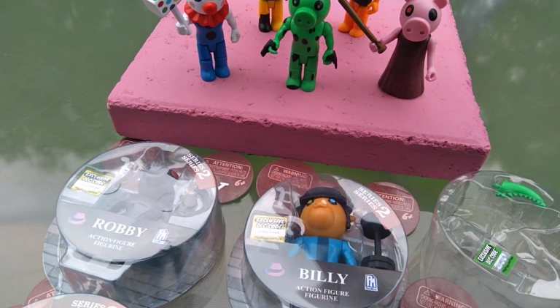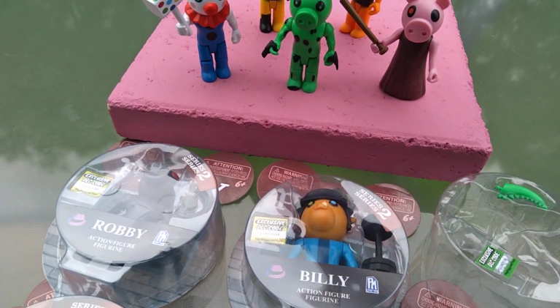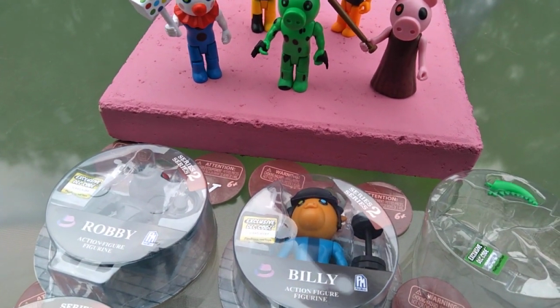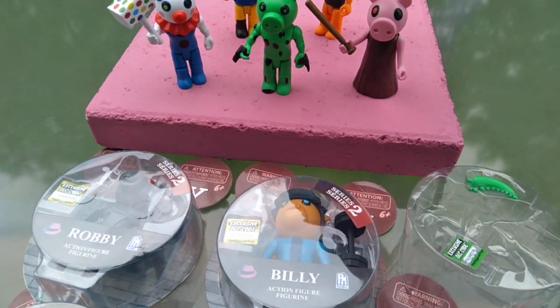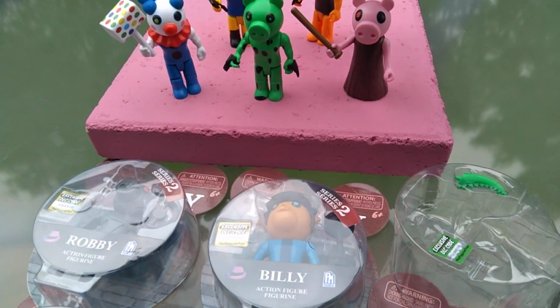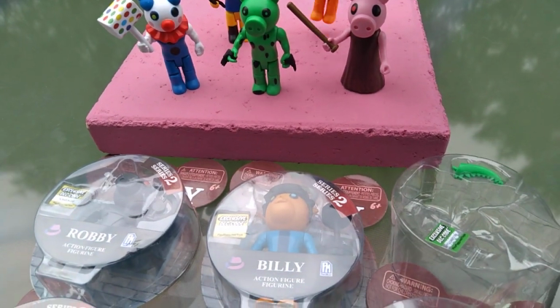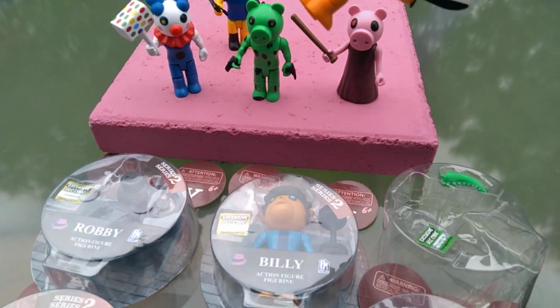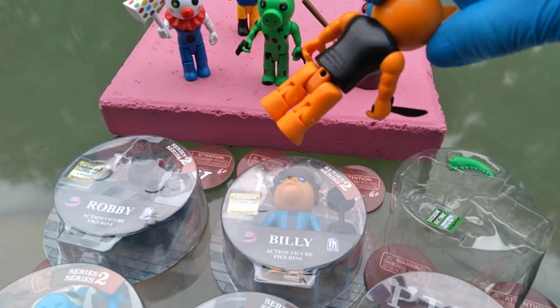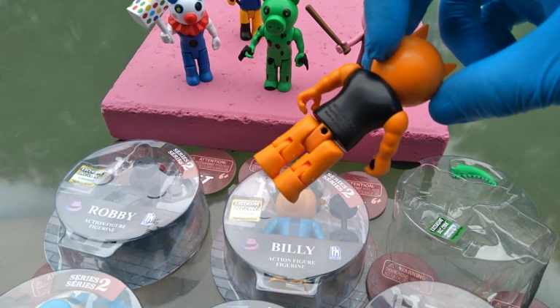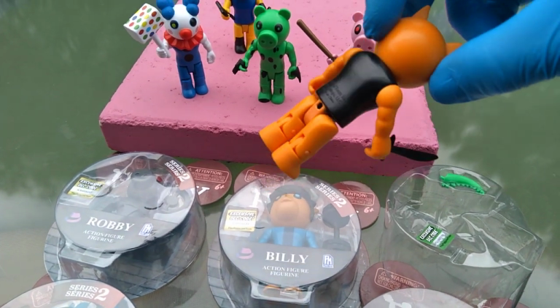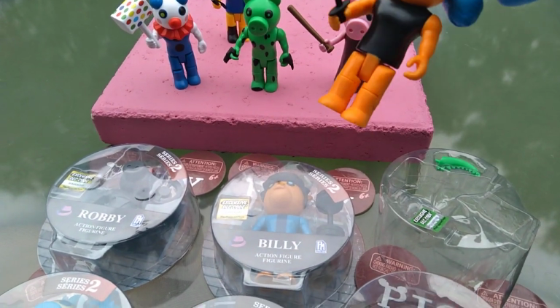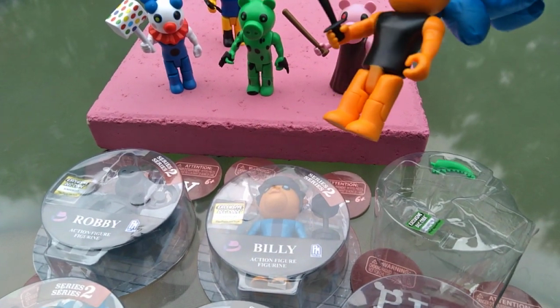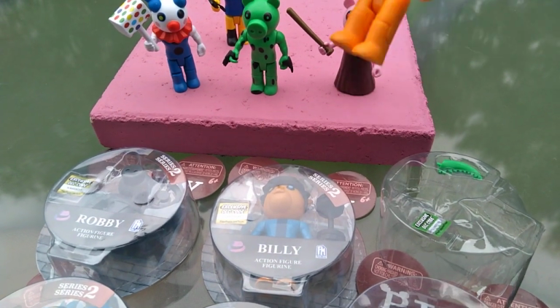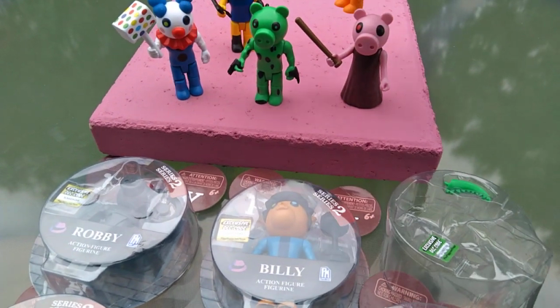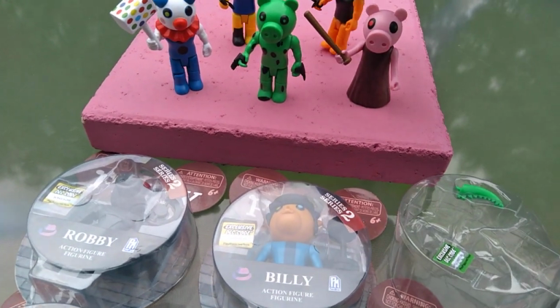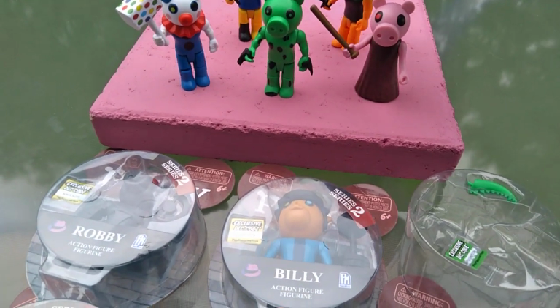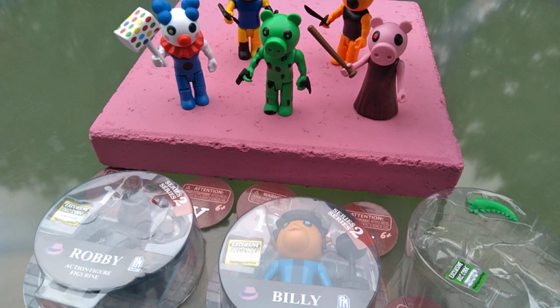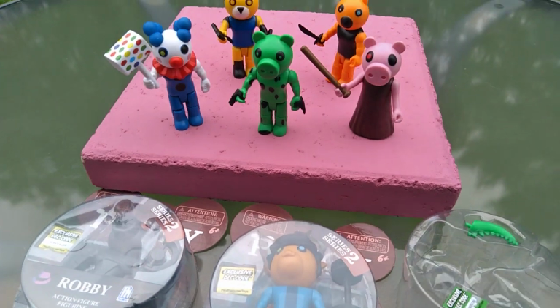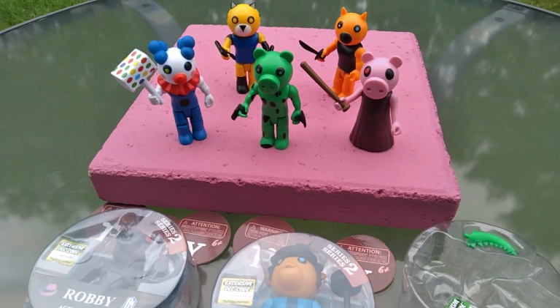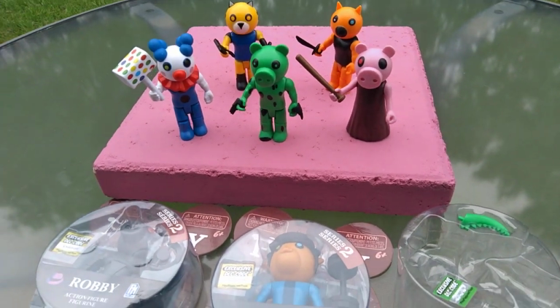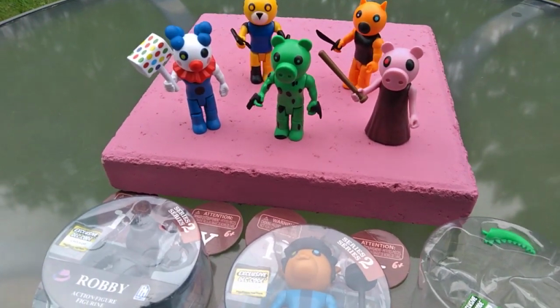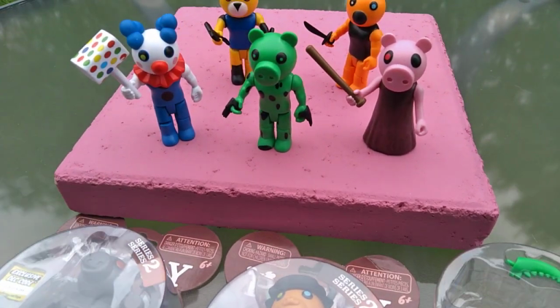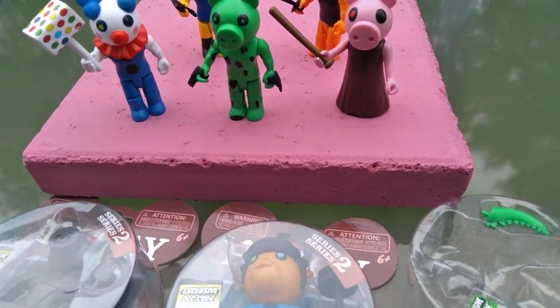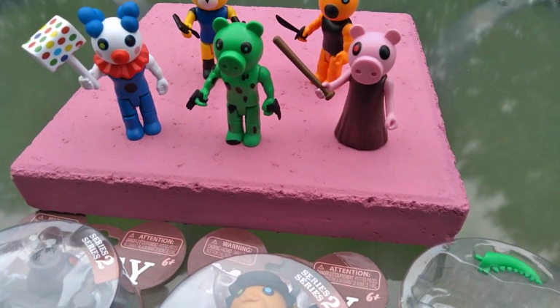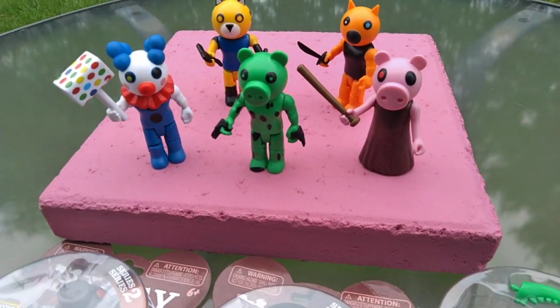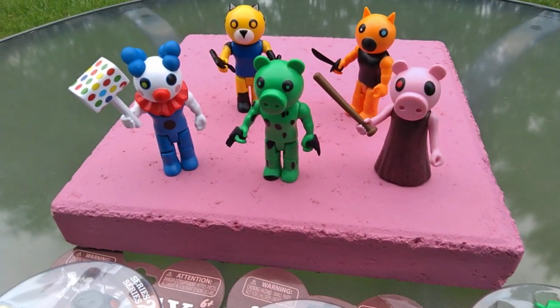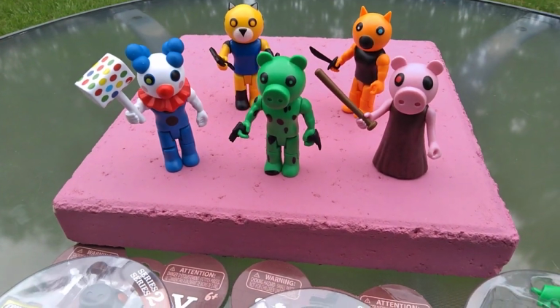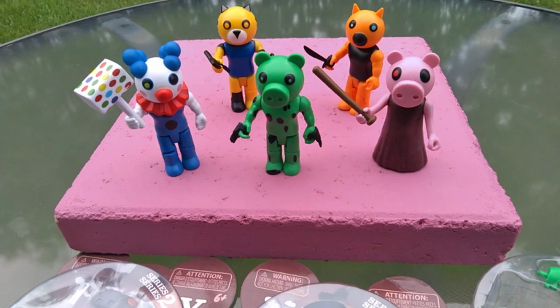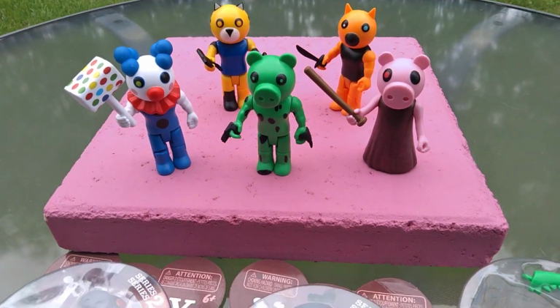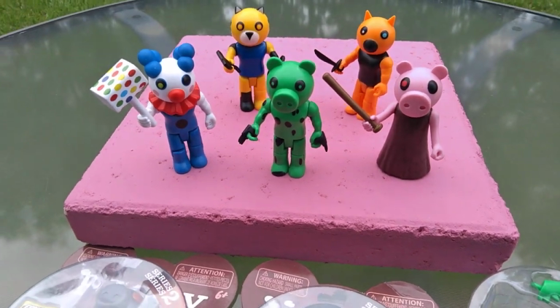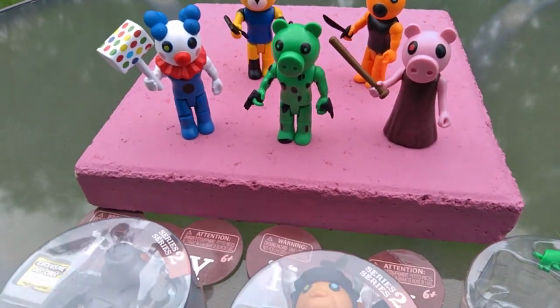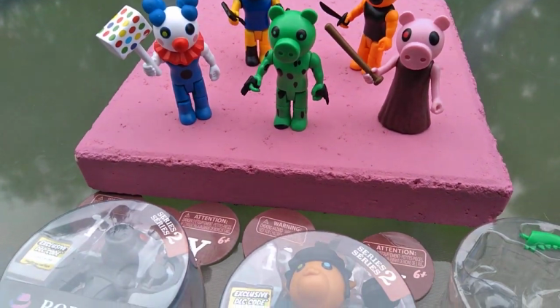Then I went to clip on Foxy's tail — see the hole — and either I lost it or they didn't make it. I don't think I lost it. Did they not make Foxy's tail? Foxy needs a big bushy fox tail, don't you think?